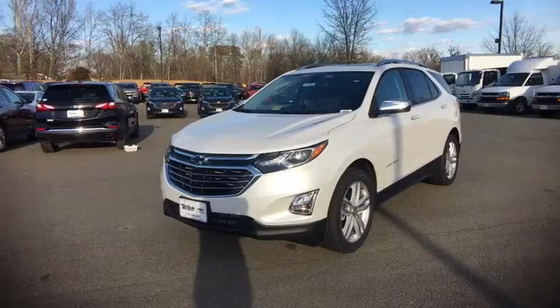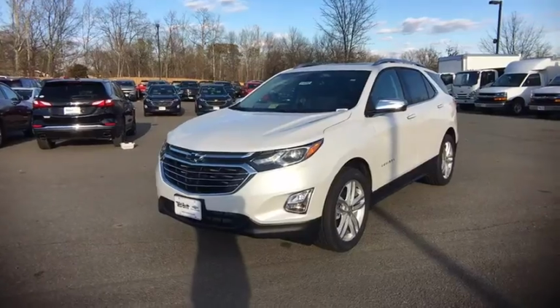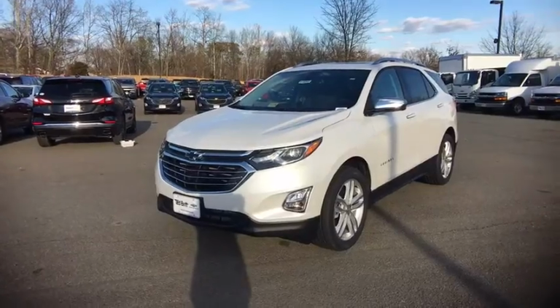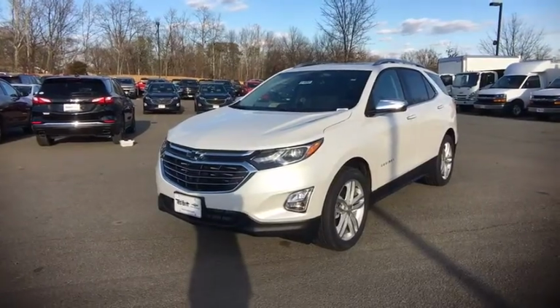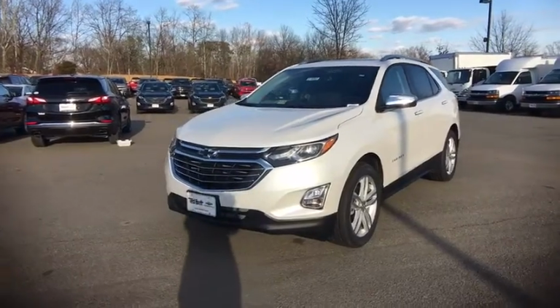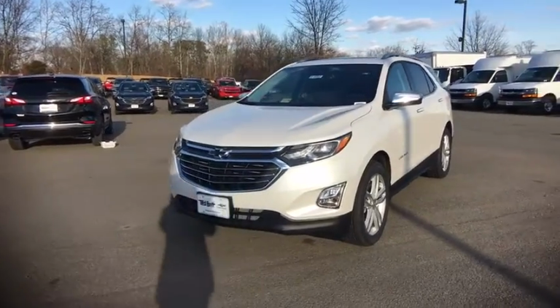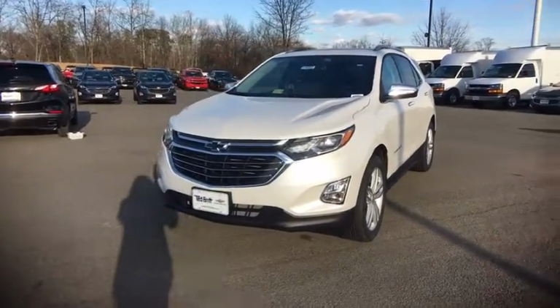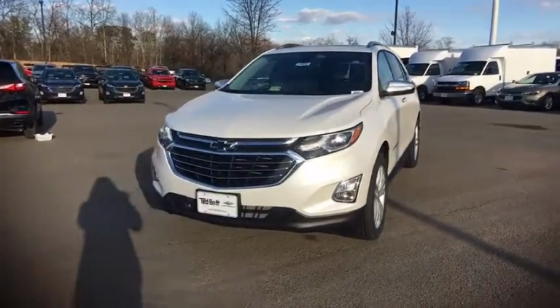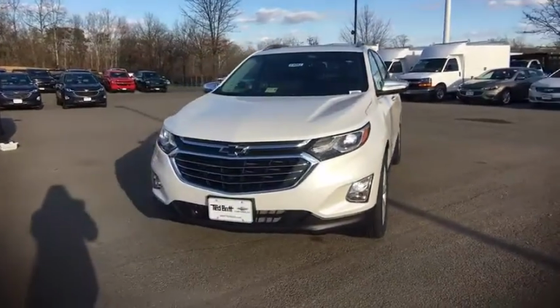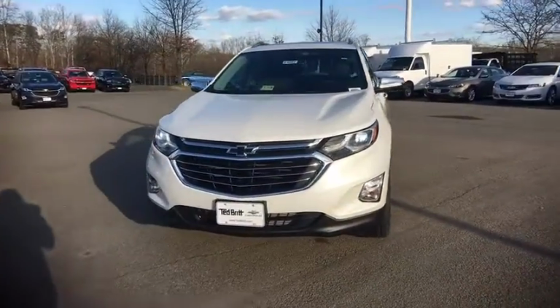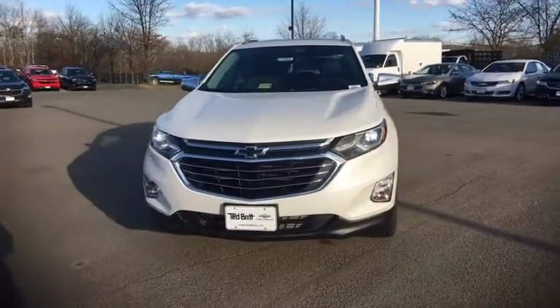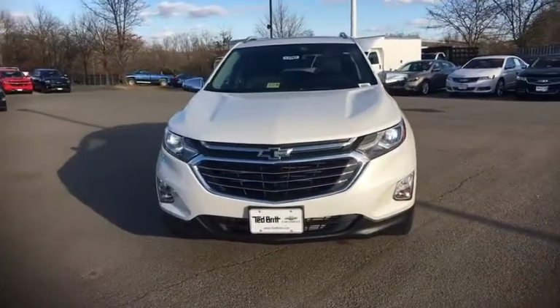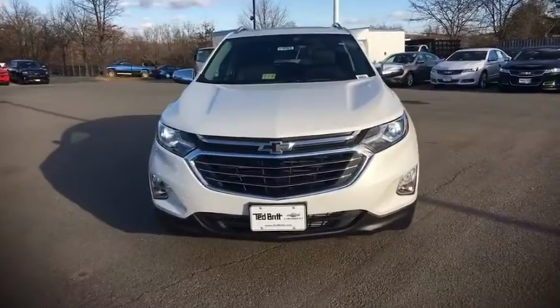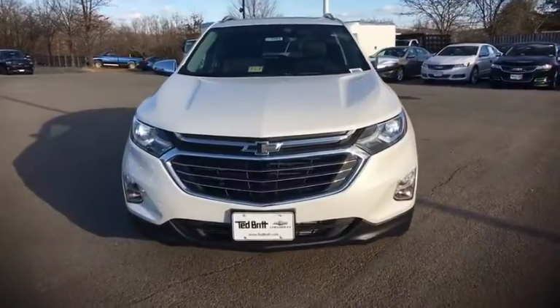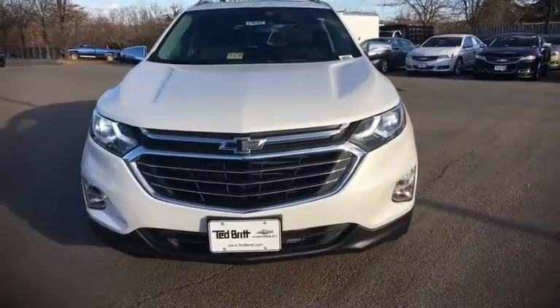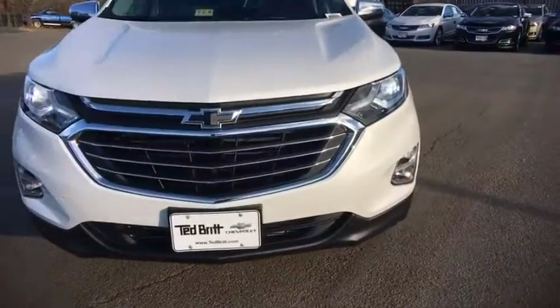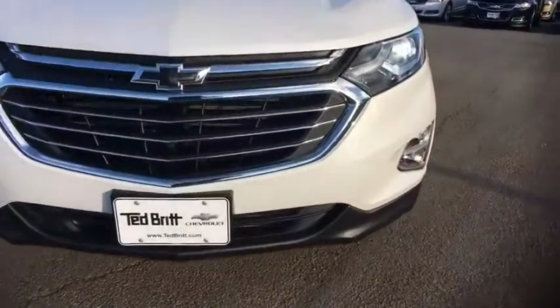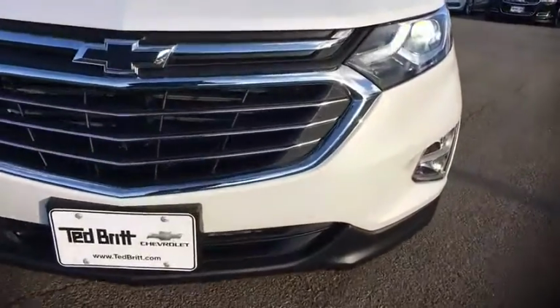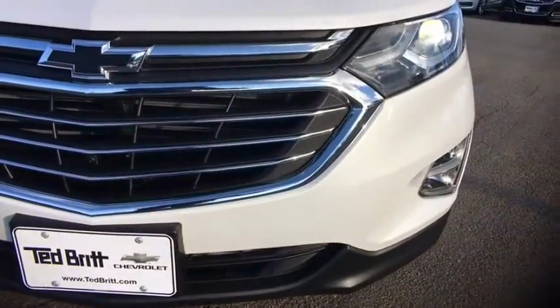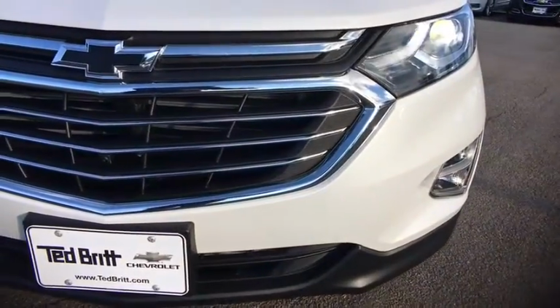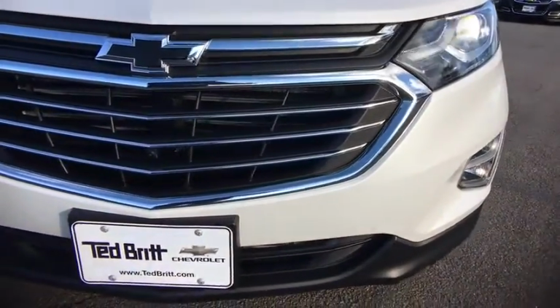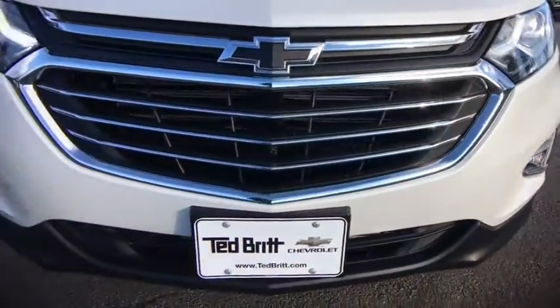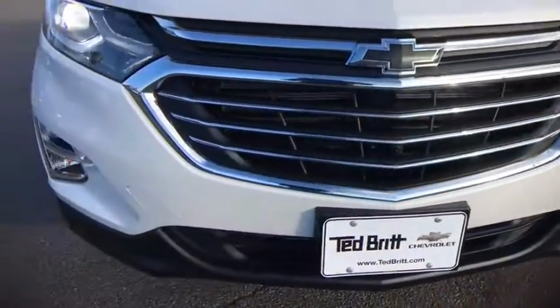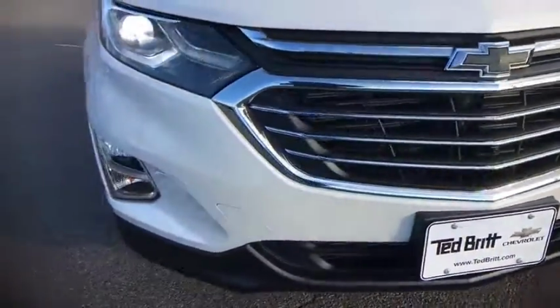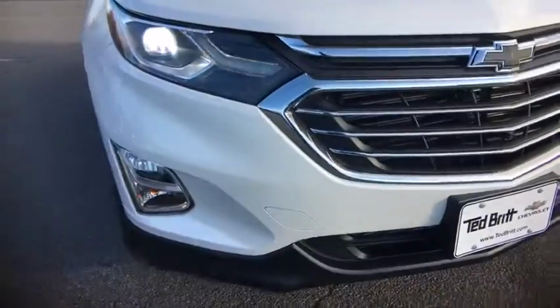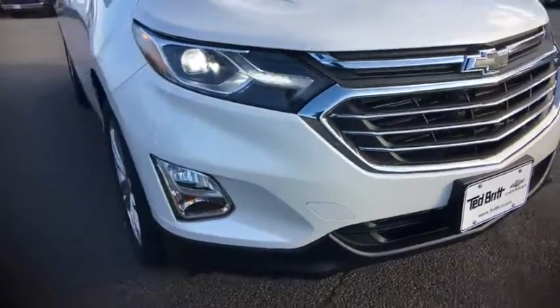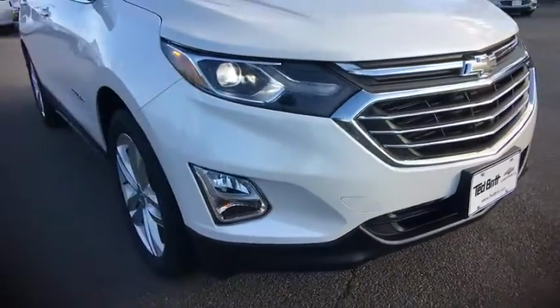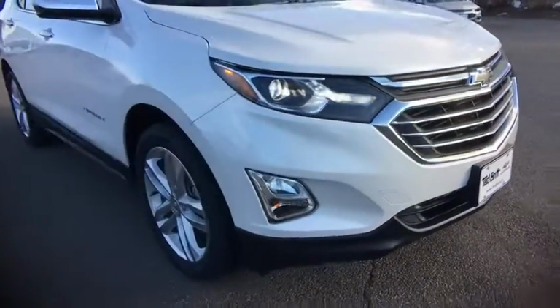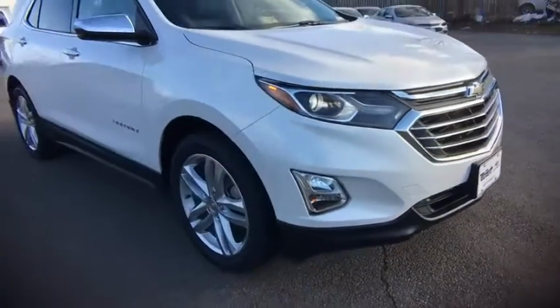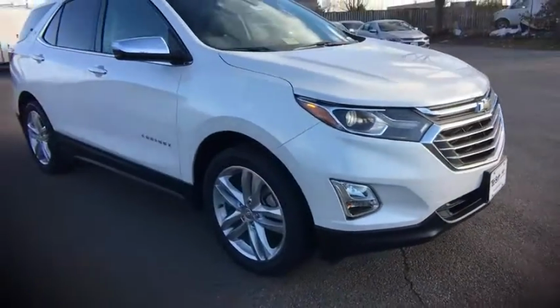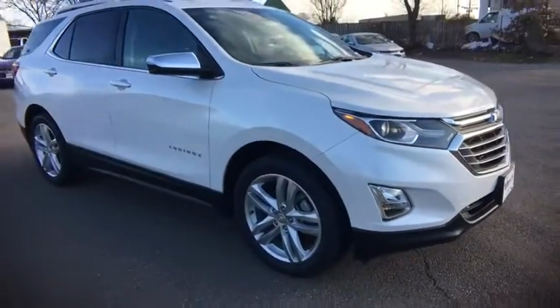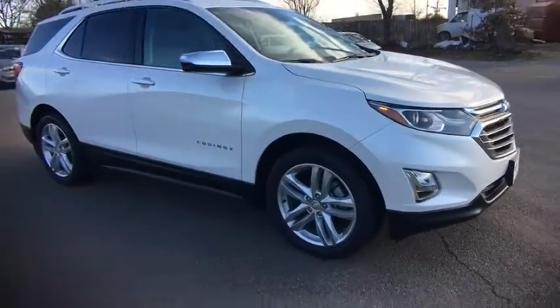2018 Chevrolet Equinox. This vehicle is powered by a front-wheel drive, four-cylinder, 2.0-liter engine, and comes with an automatic. Fuel efficiency, safety, and value equals the Chevy Equinox.